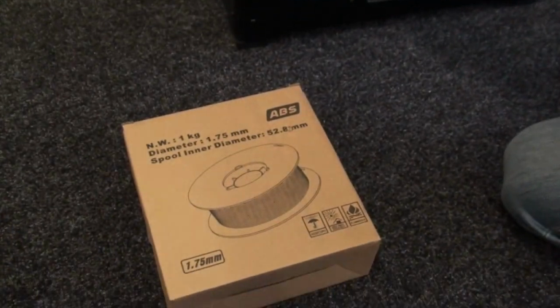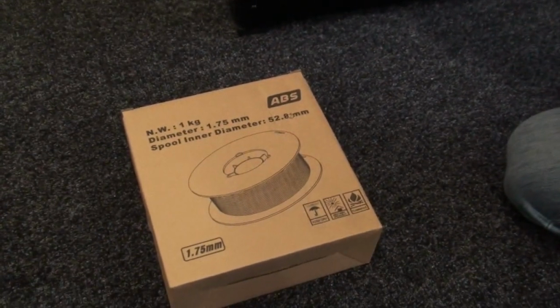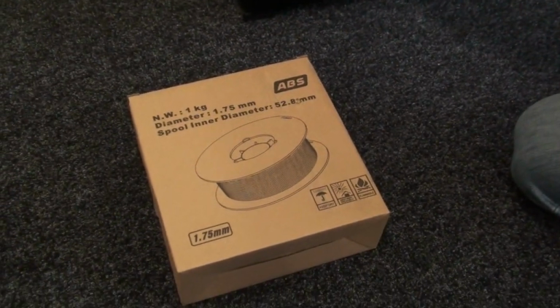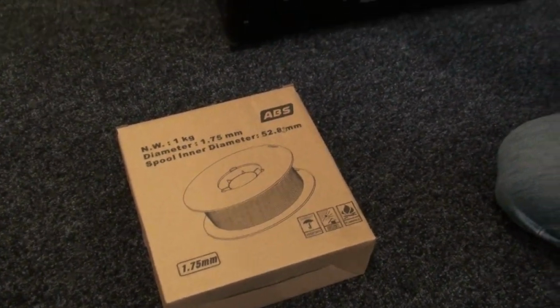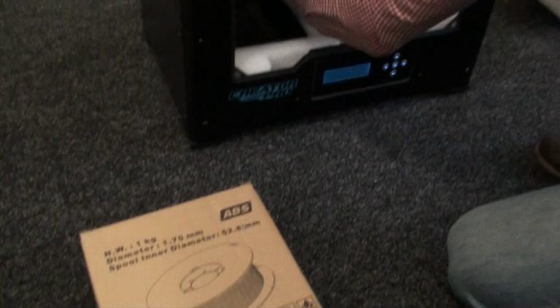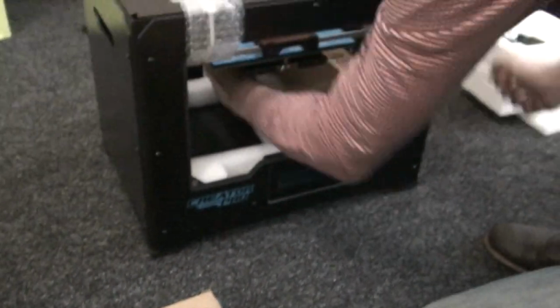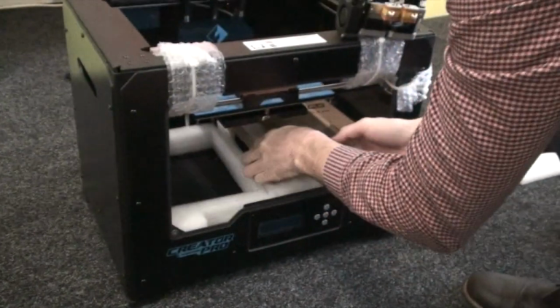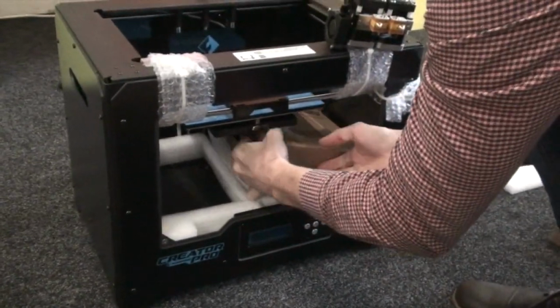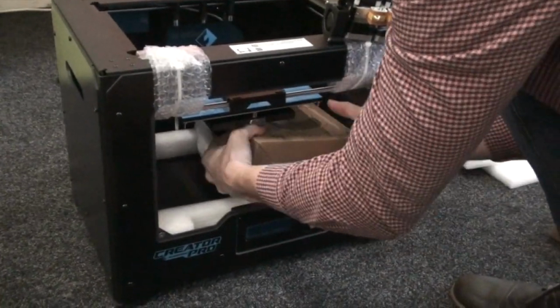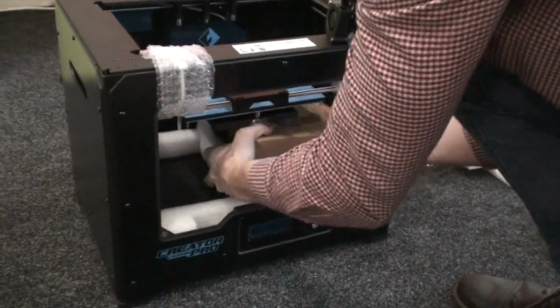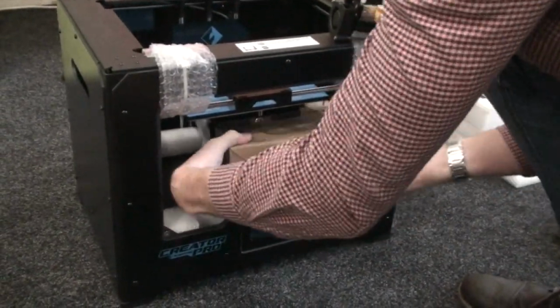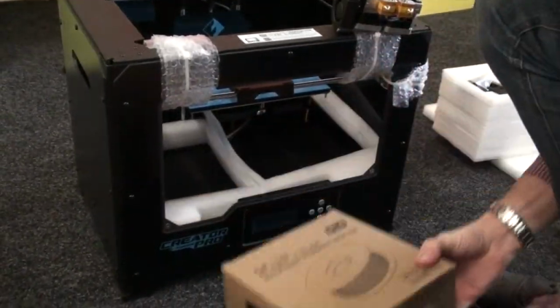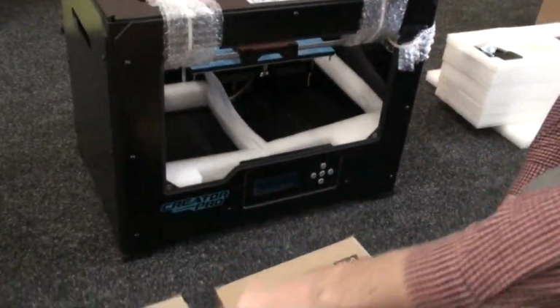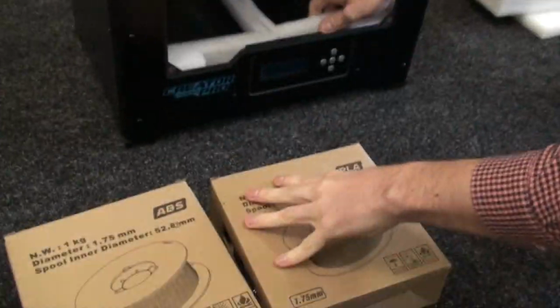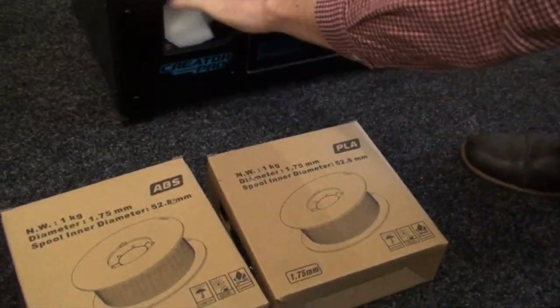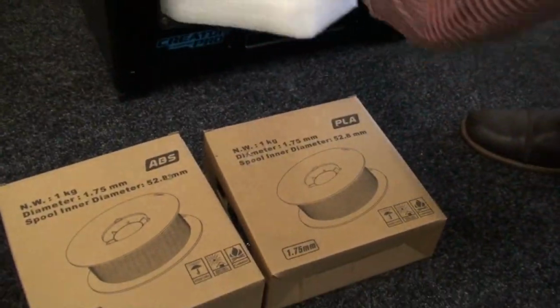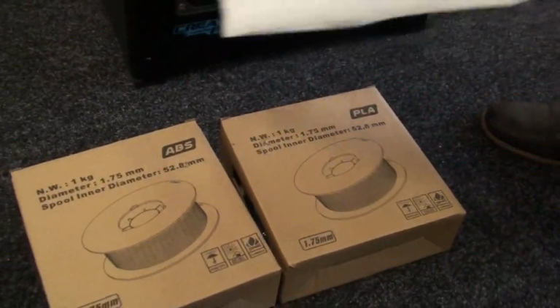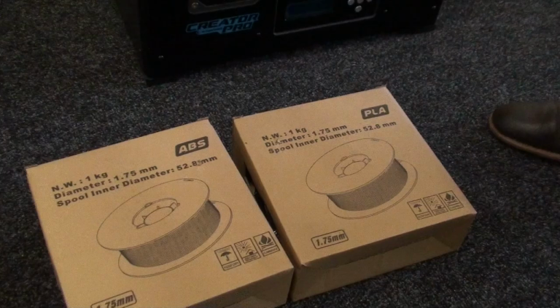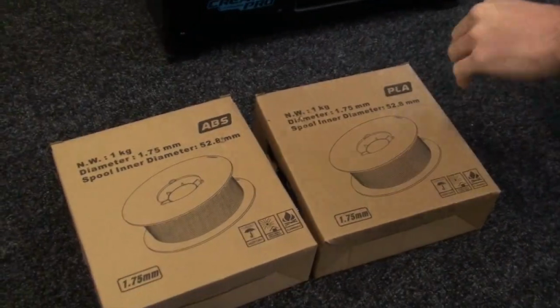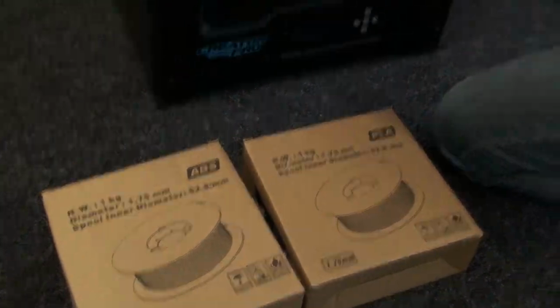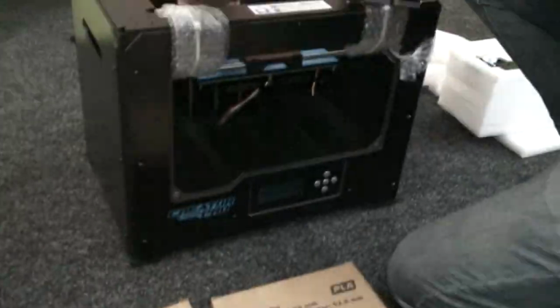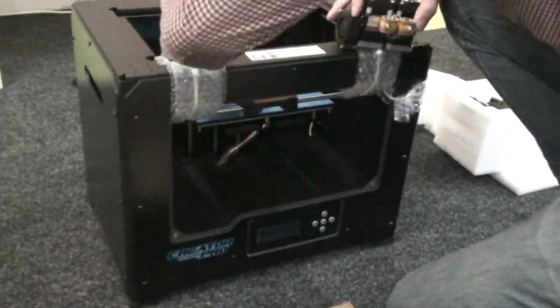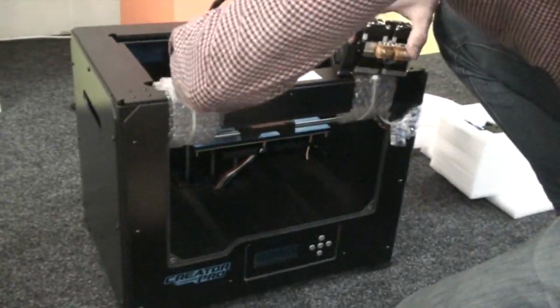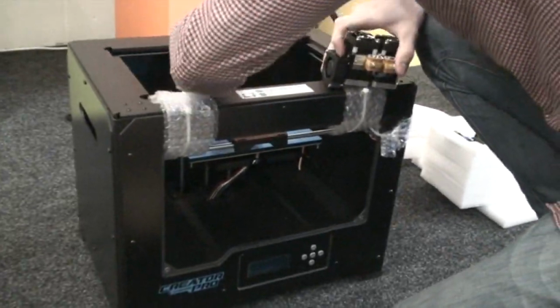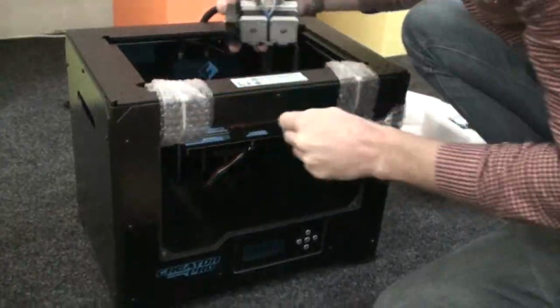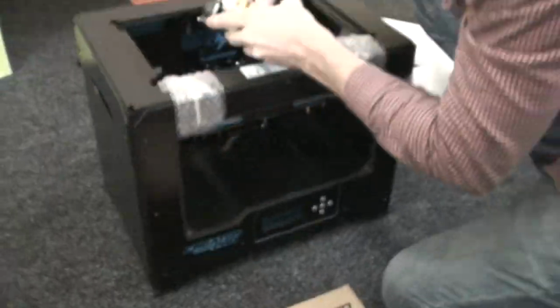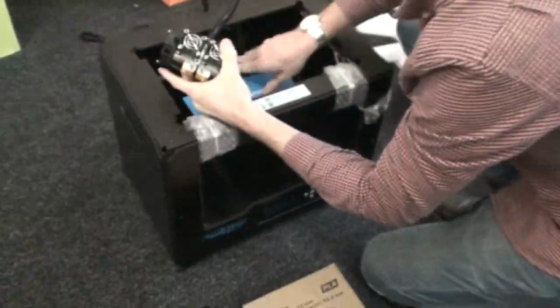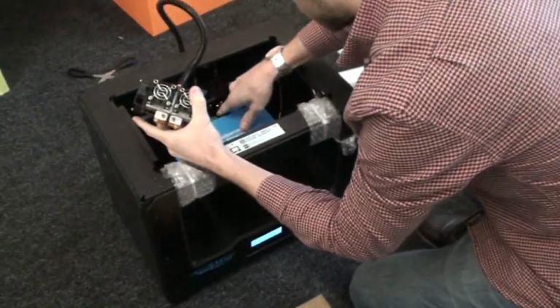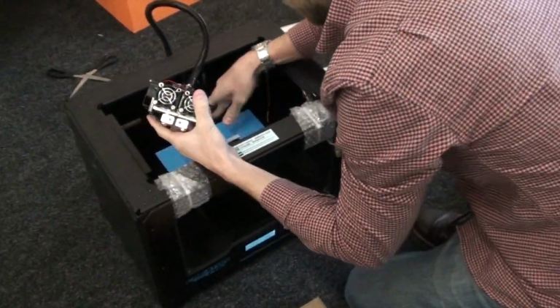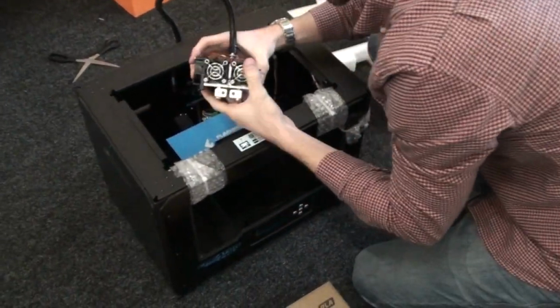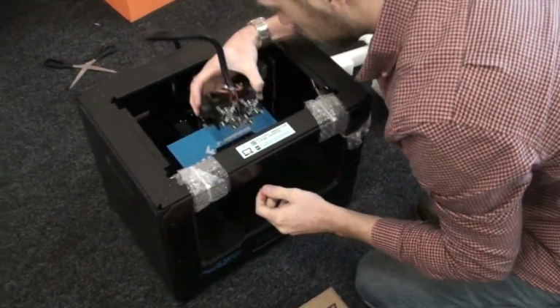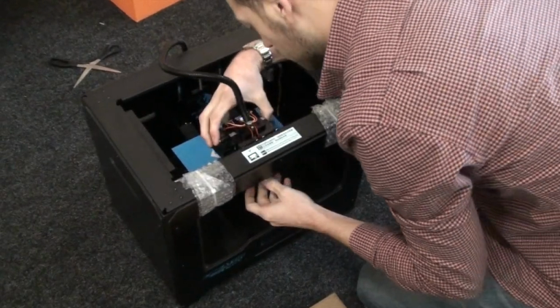Next, there's the ABS filament, and then the other box is PLA. It's quite generous that they include two tools with this machine, especially at the price that it's at.